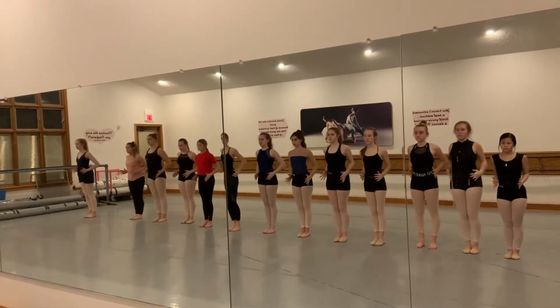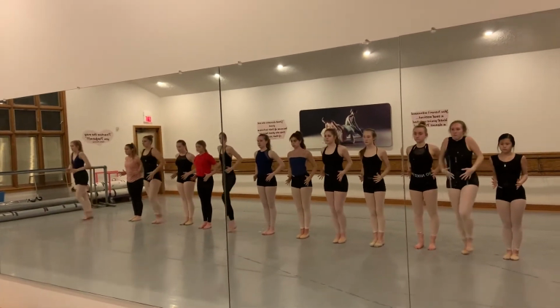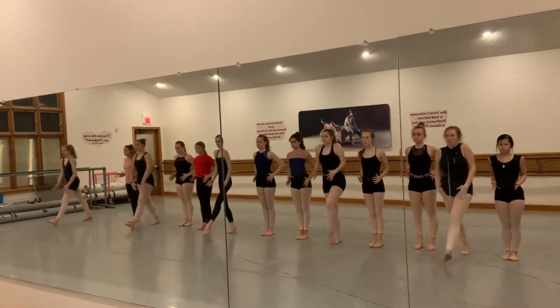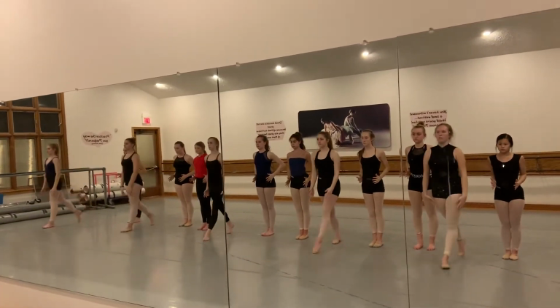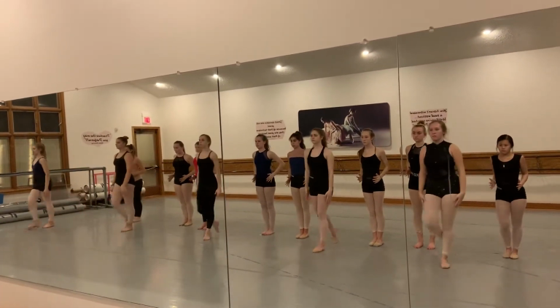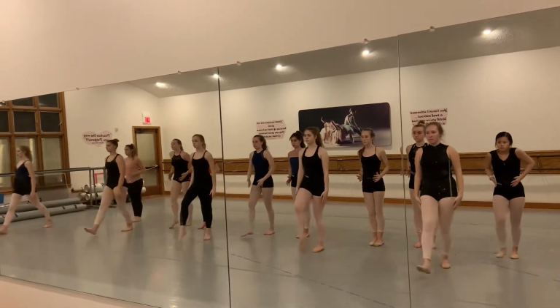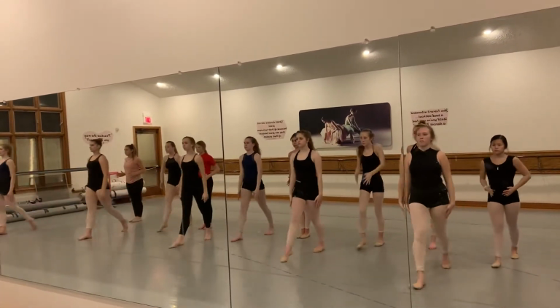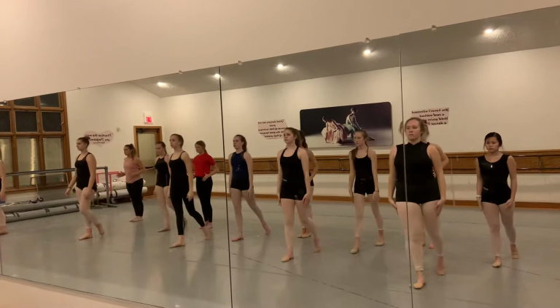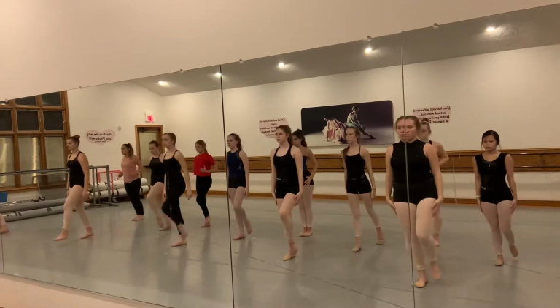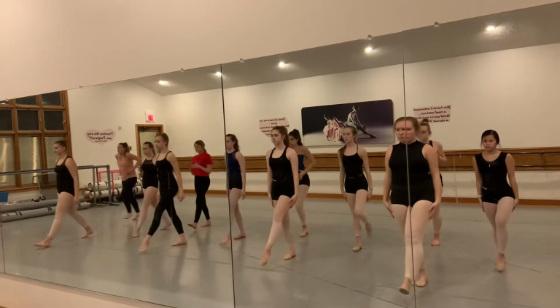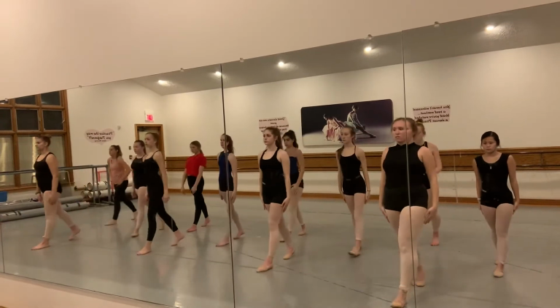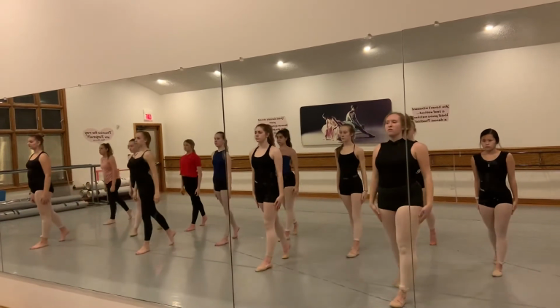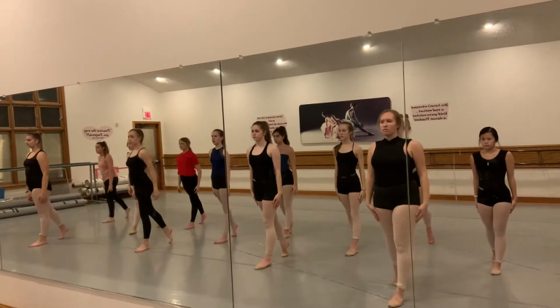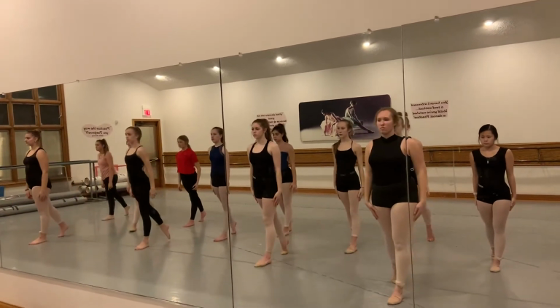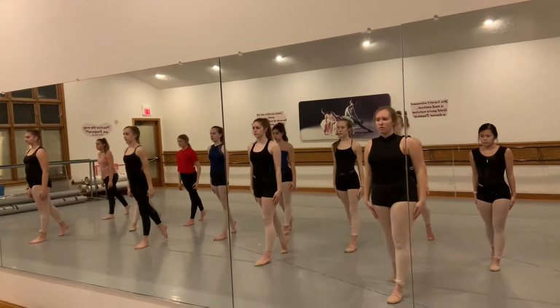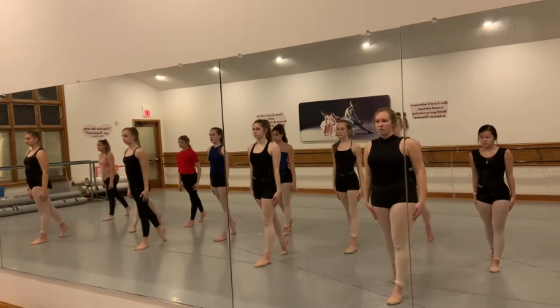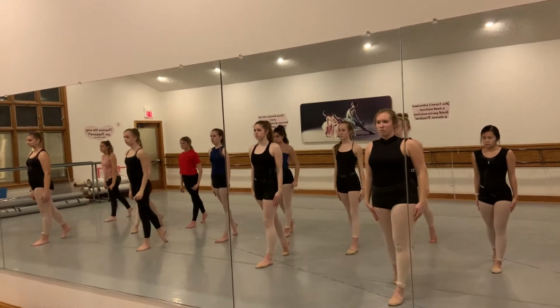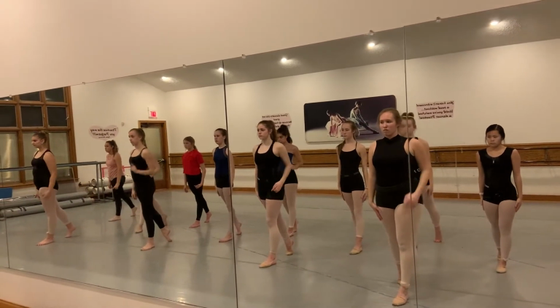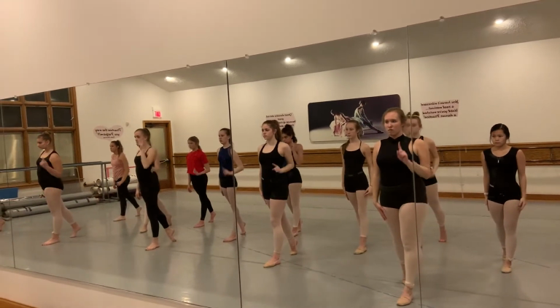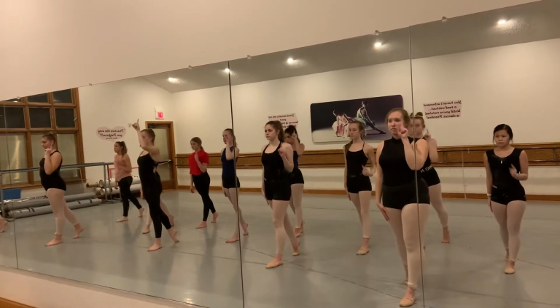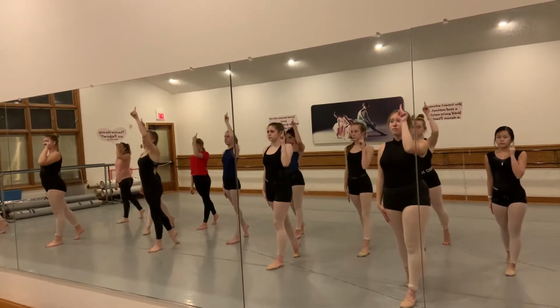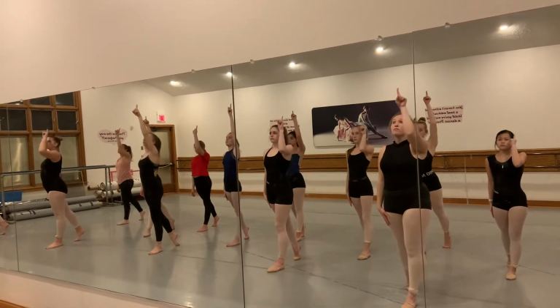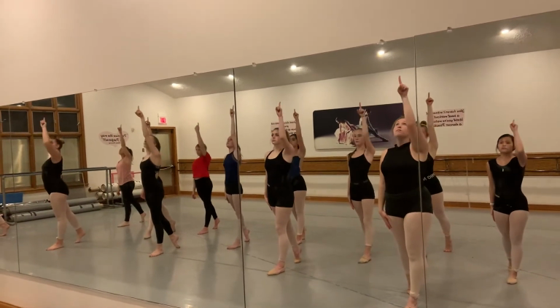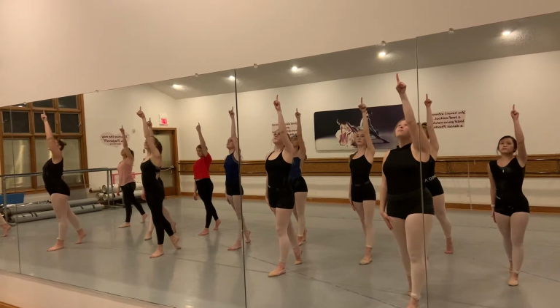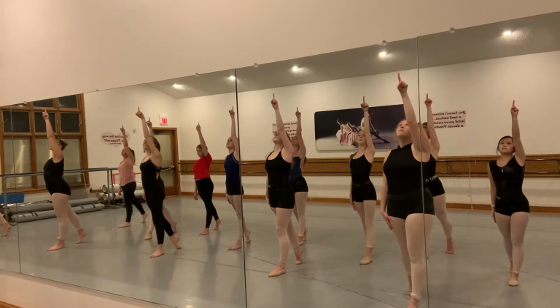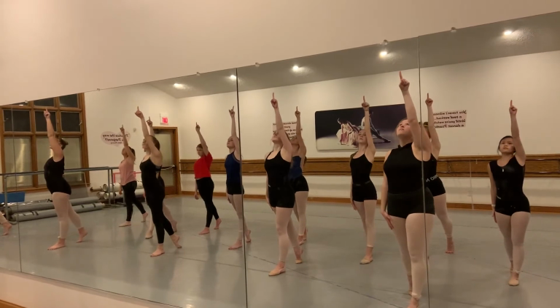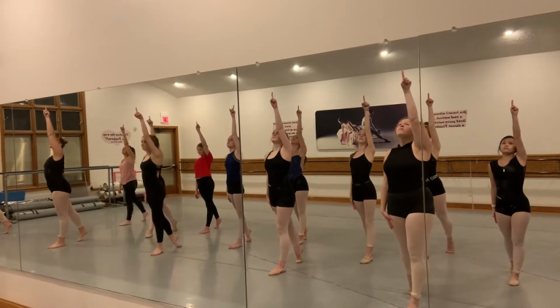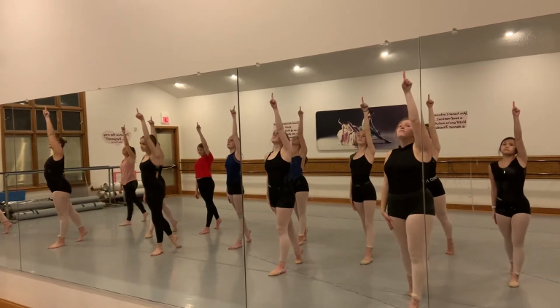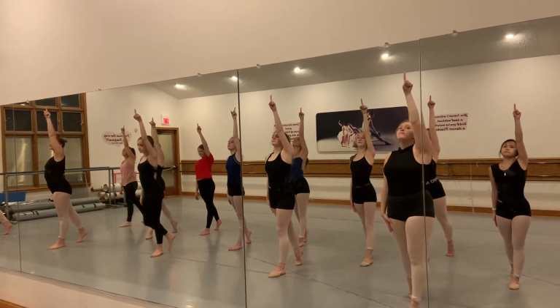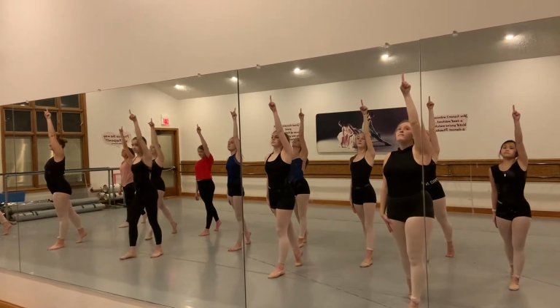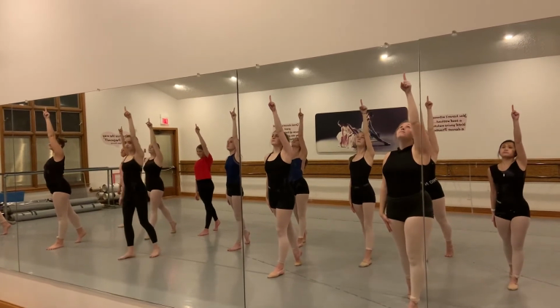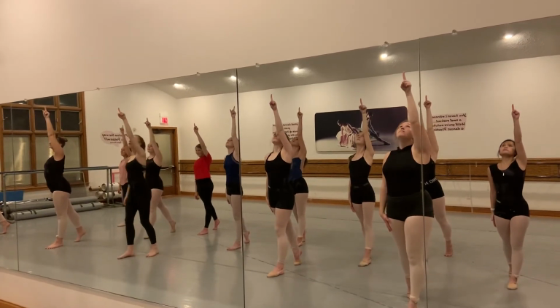Ones go one, twos go two, and three, freeze, and then up the body as one. And look straight up and freeze.